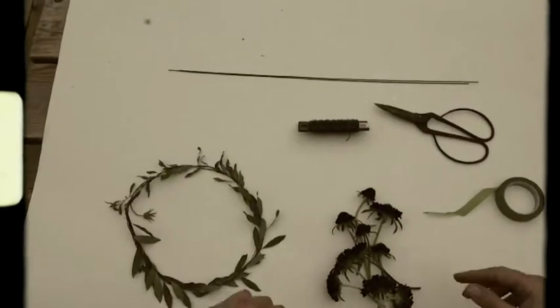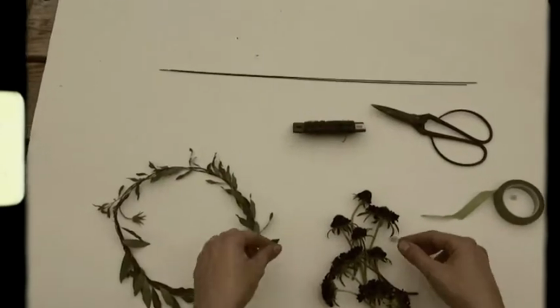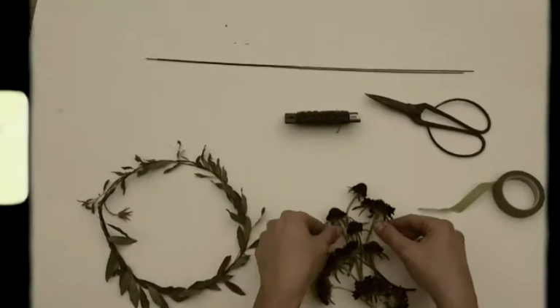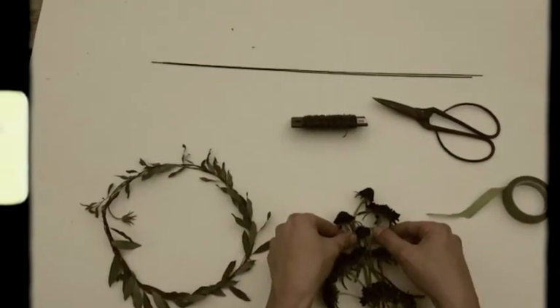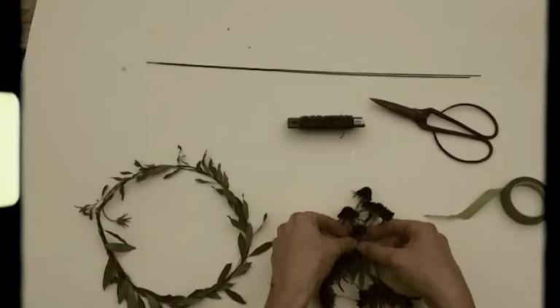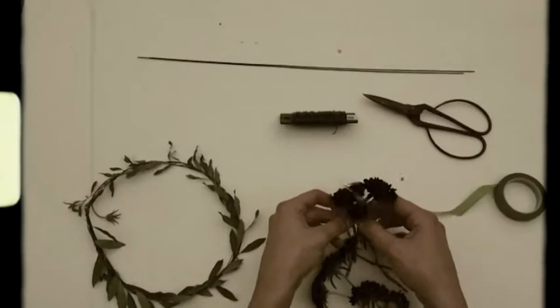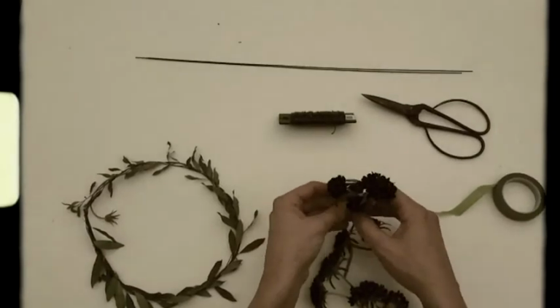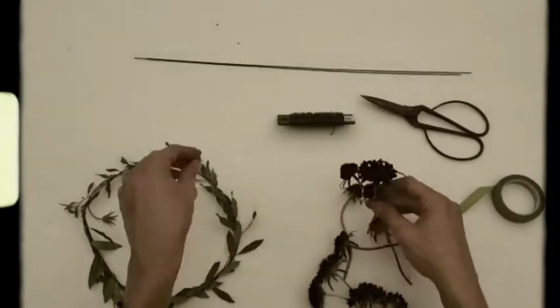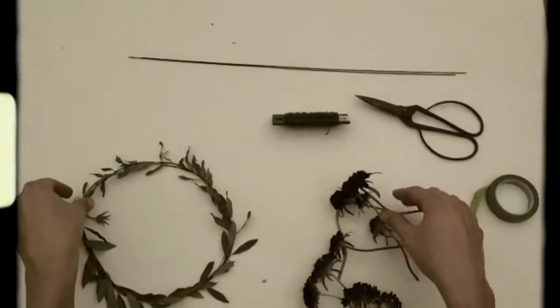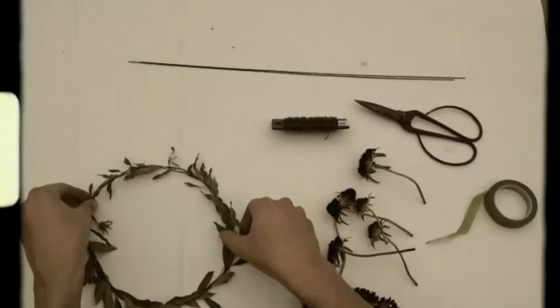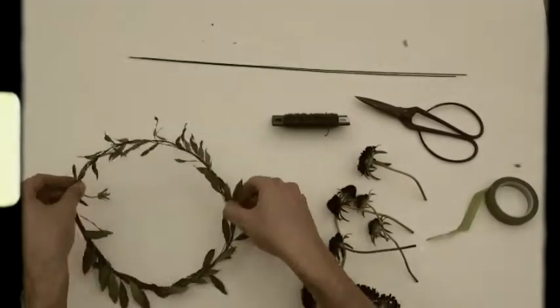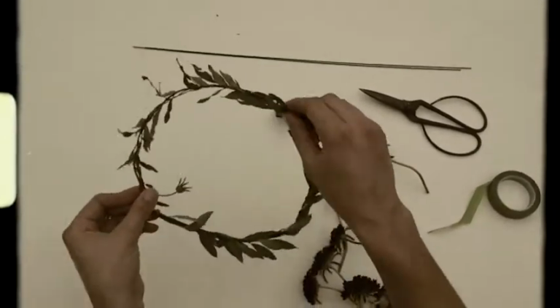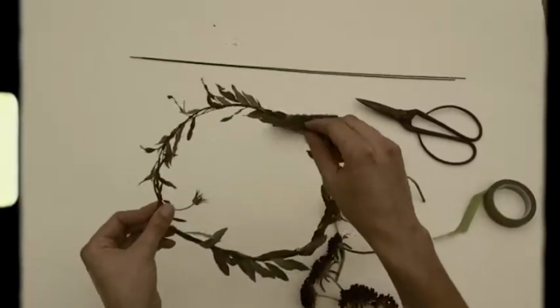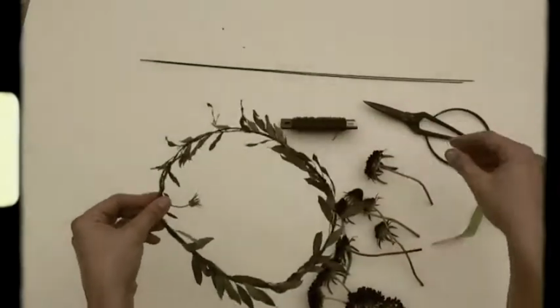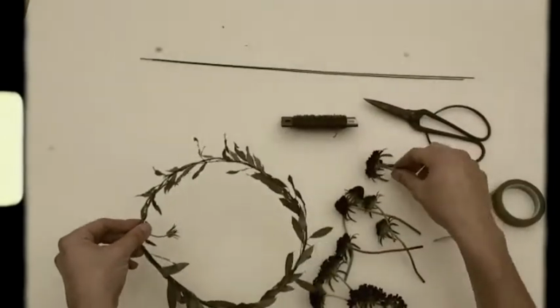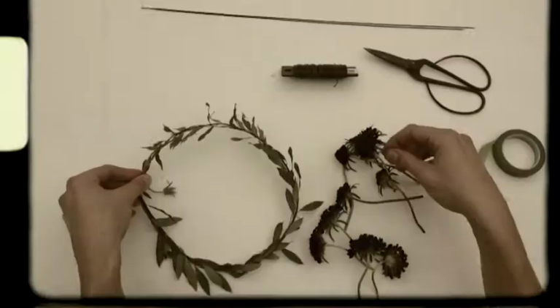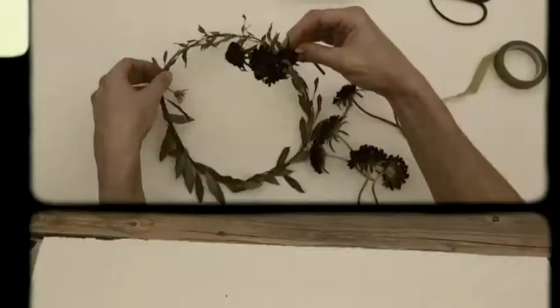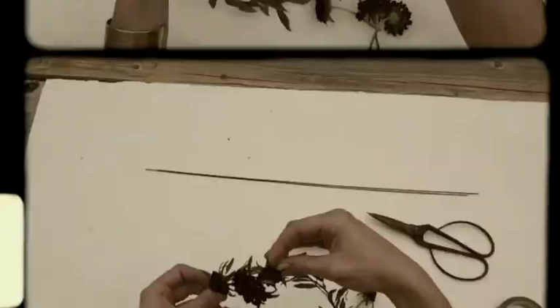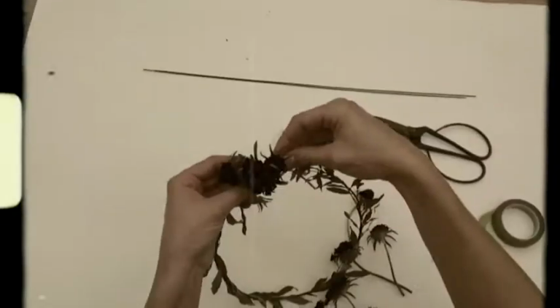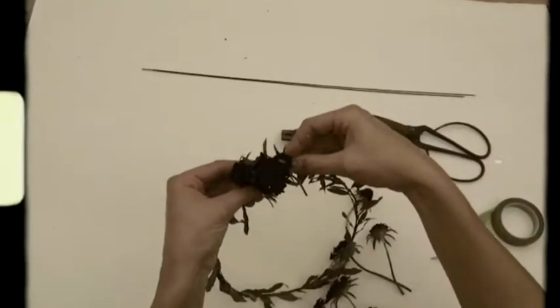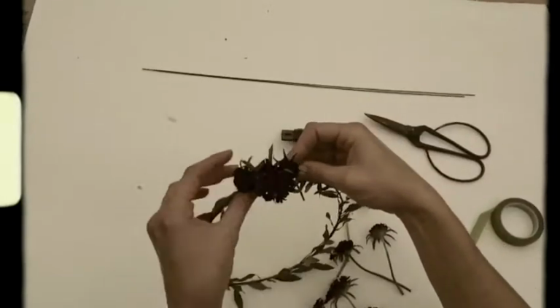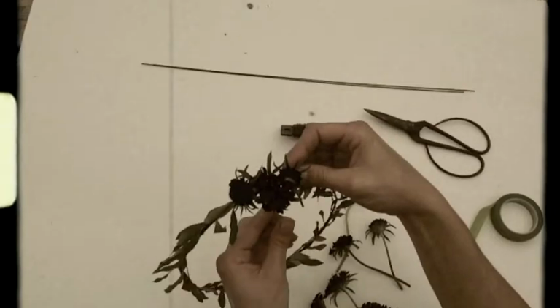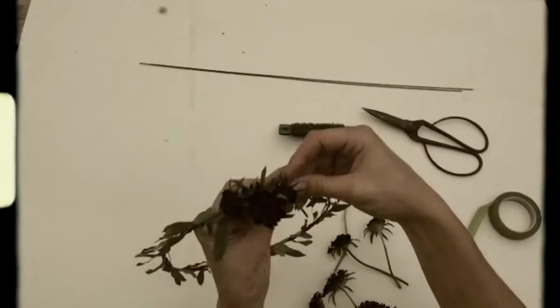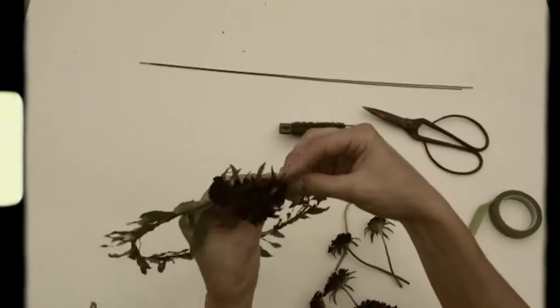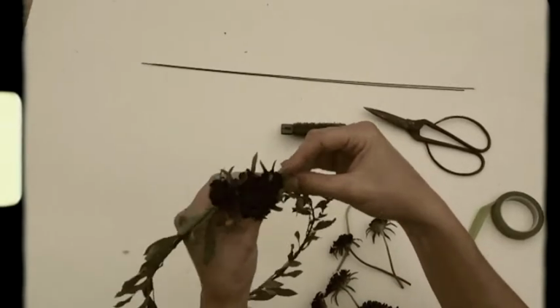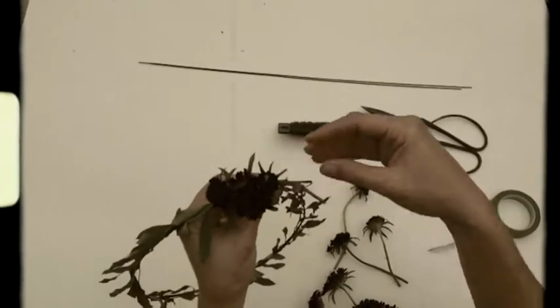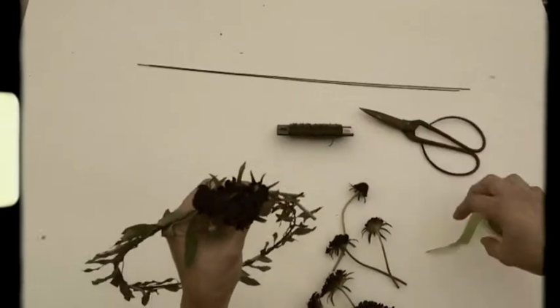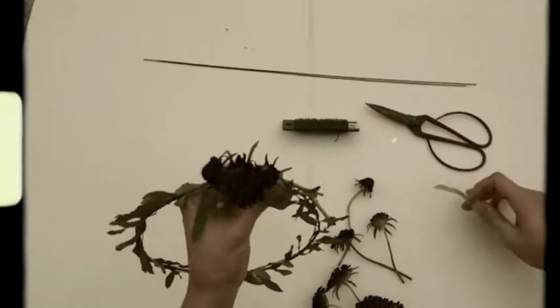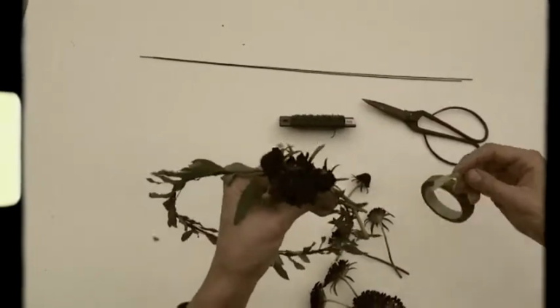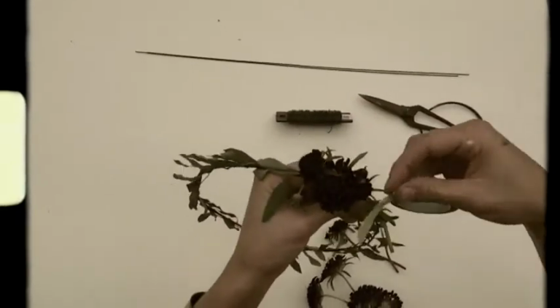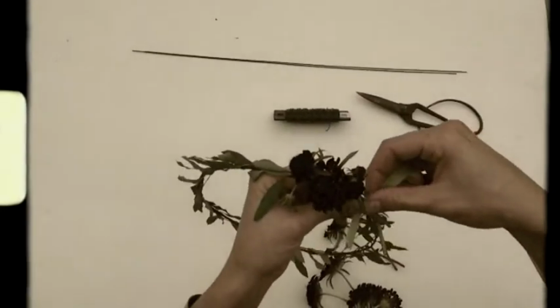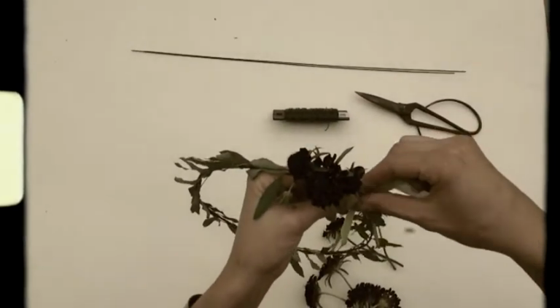If you want to make a fuller crown with lots of flowers, you can start with the same base as before and make clusters of flowers that you wire to the crown all the way around.